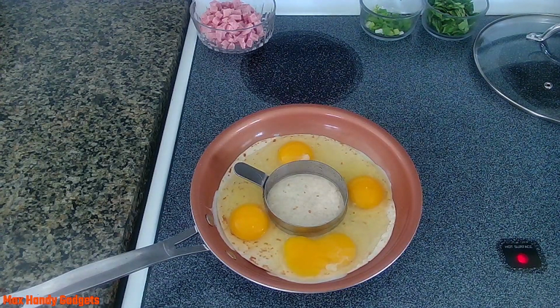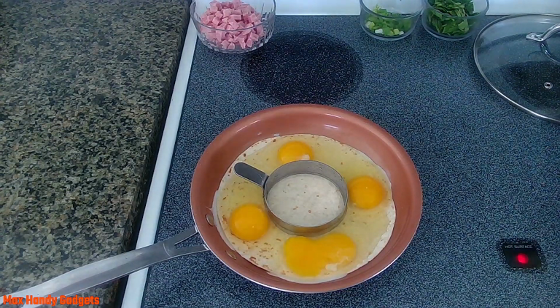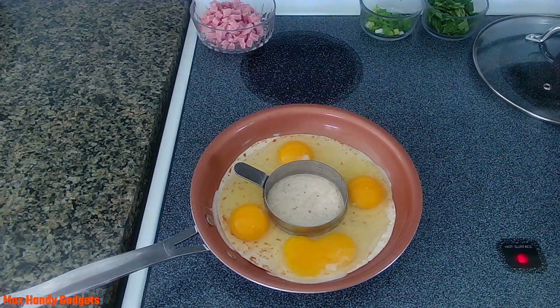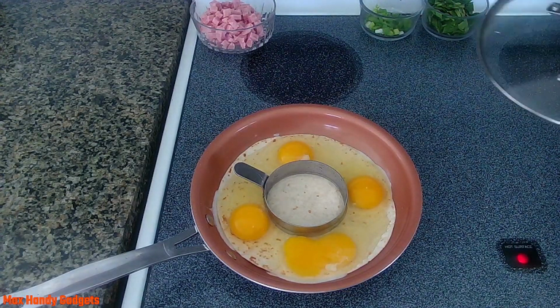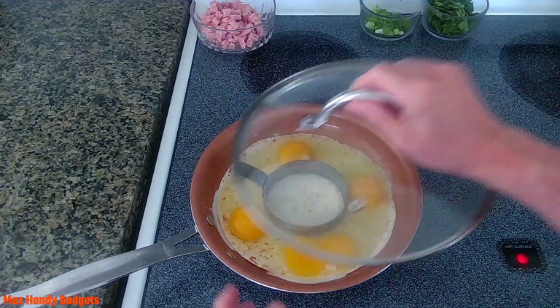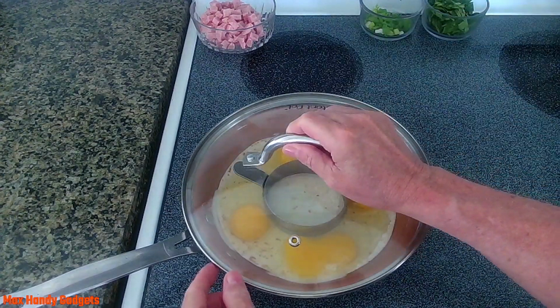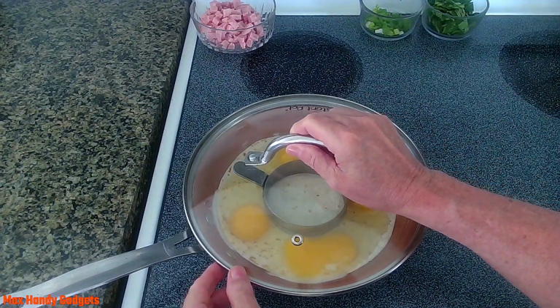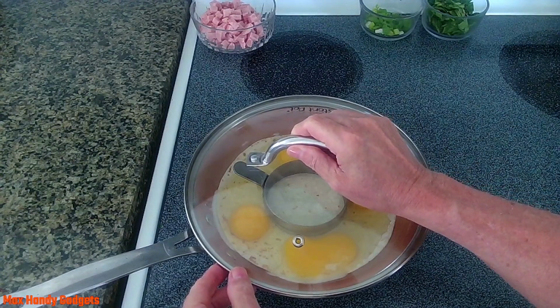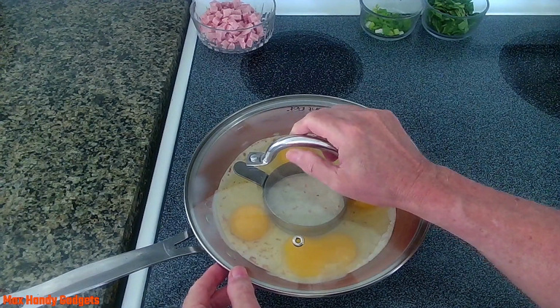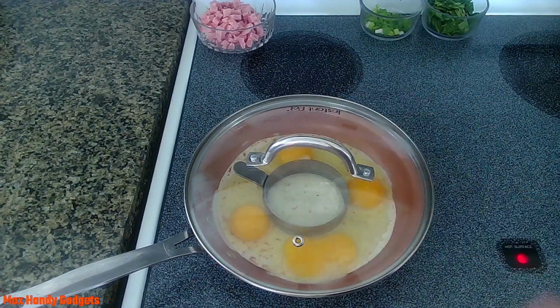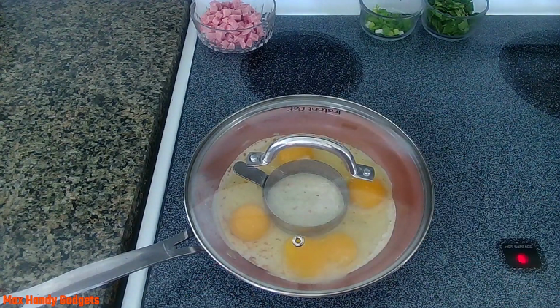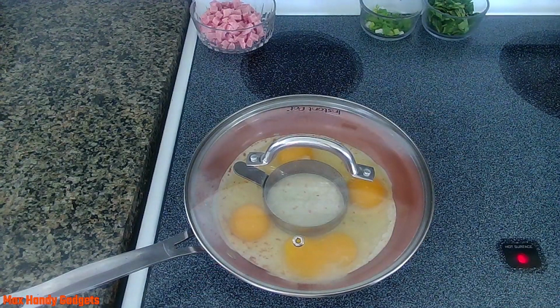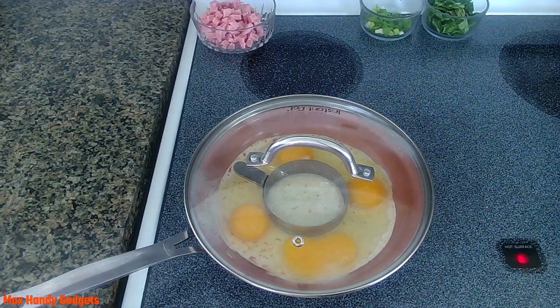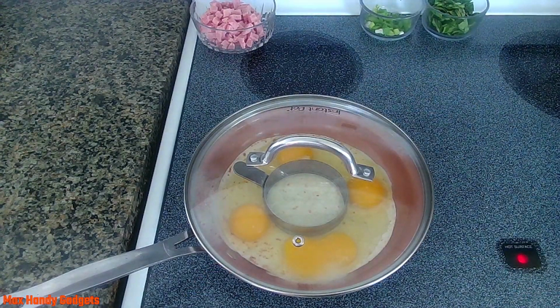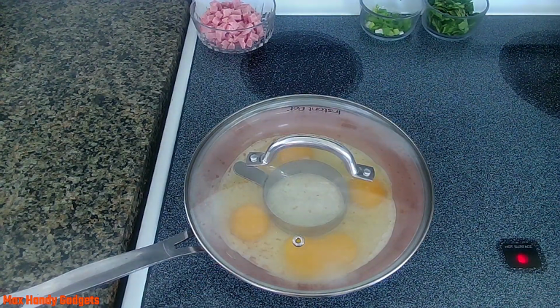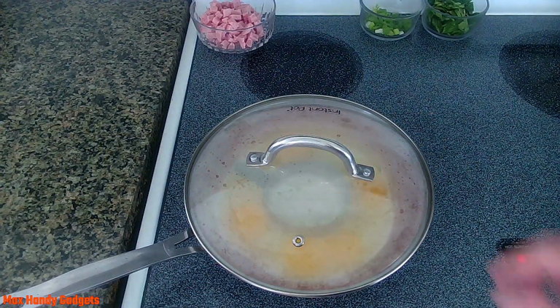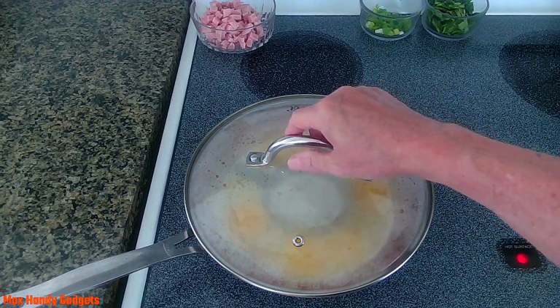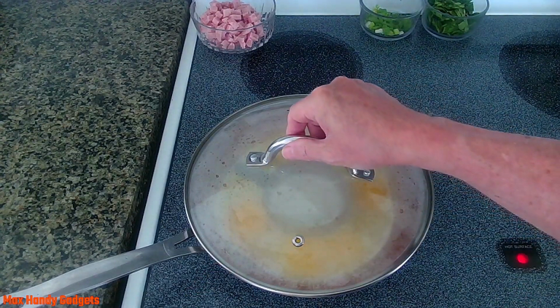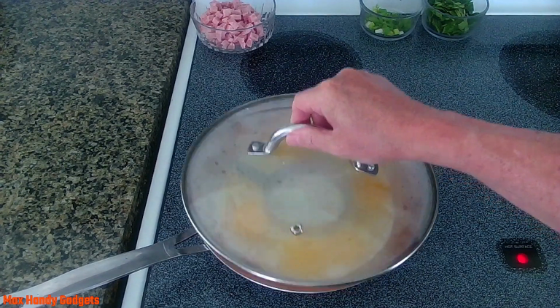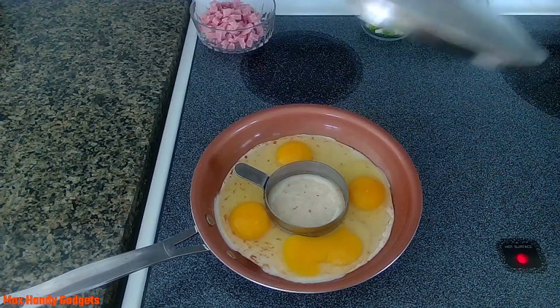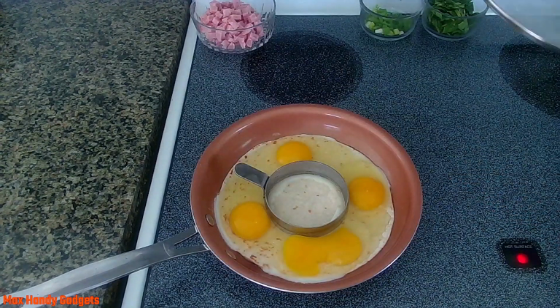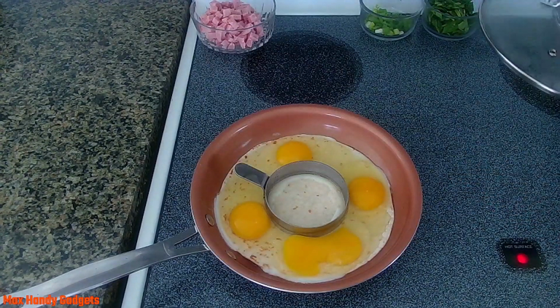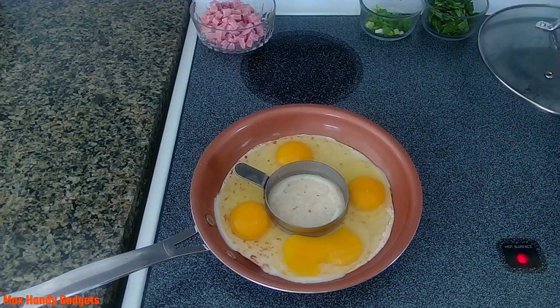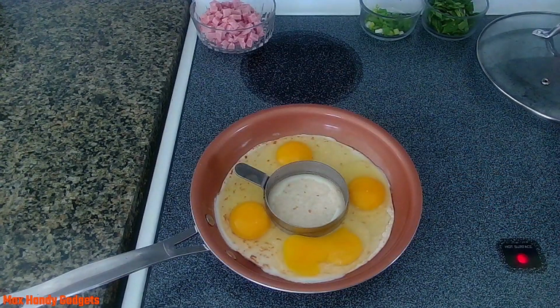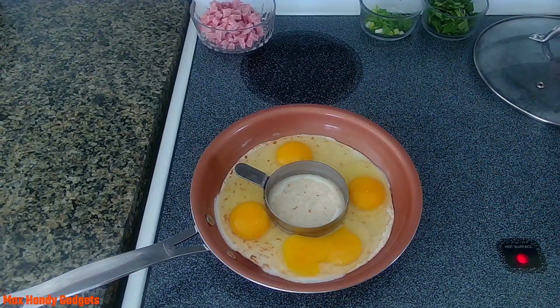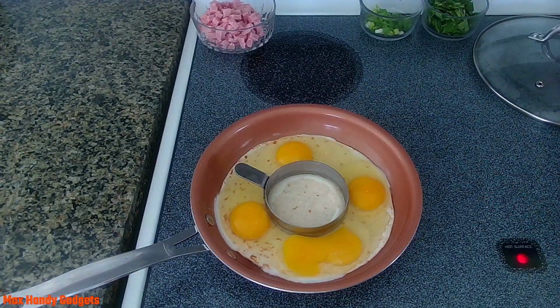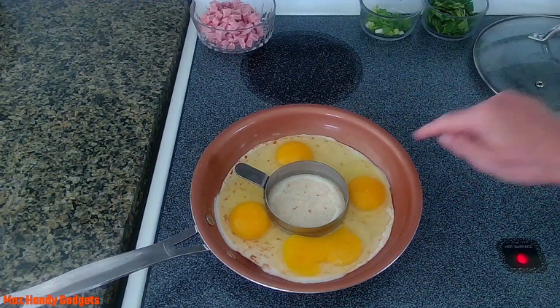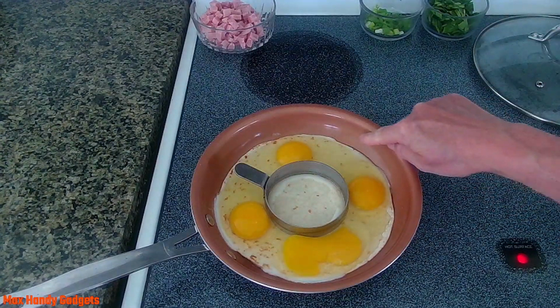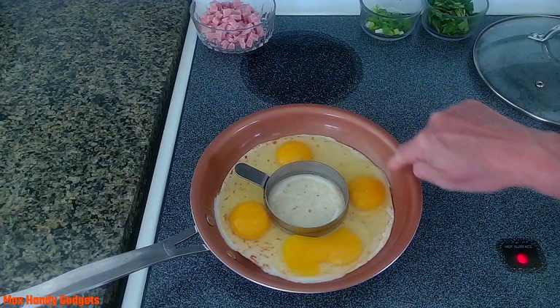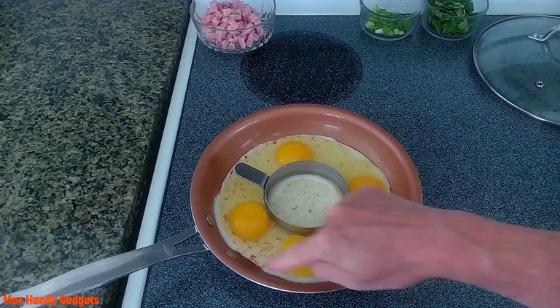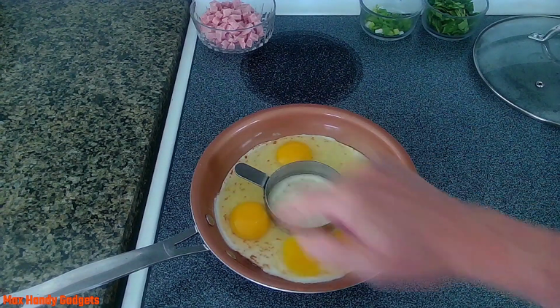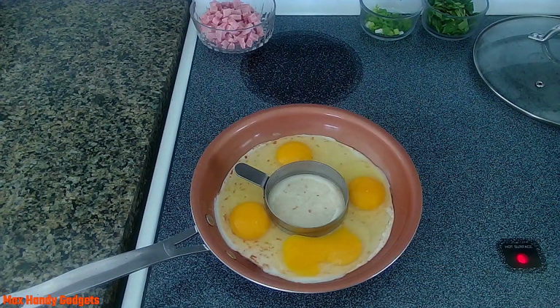Now all we do is cover that for a little bit and let that cook for a minute. Okay, that cooked for about a minute — you can see it just starting to bubble up around the edge a little.